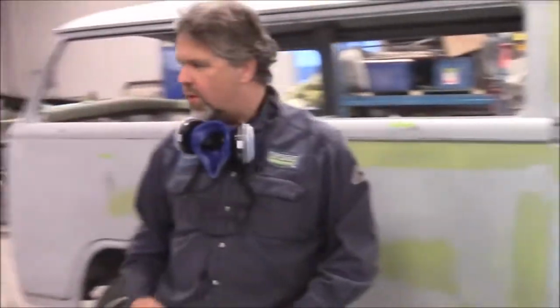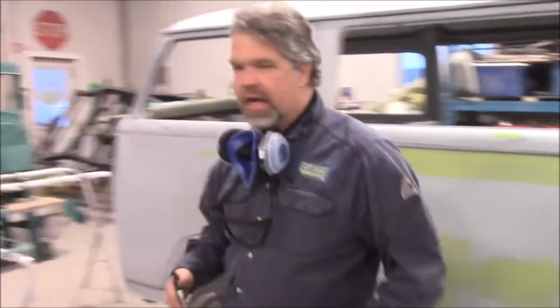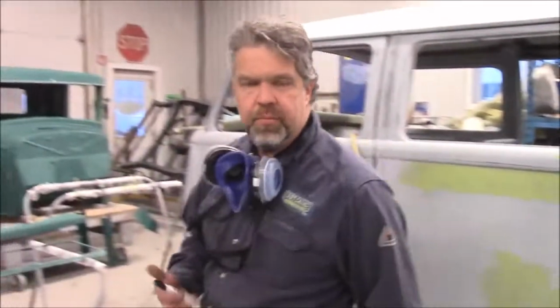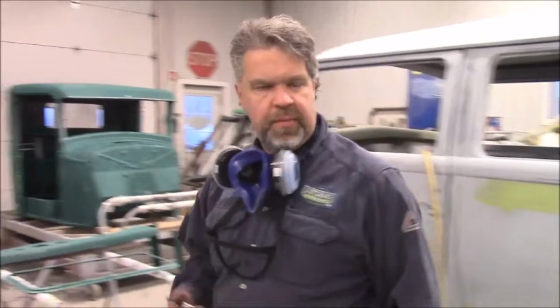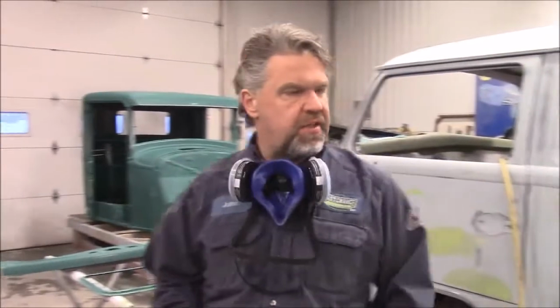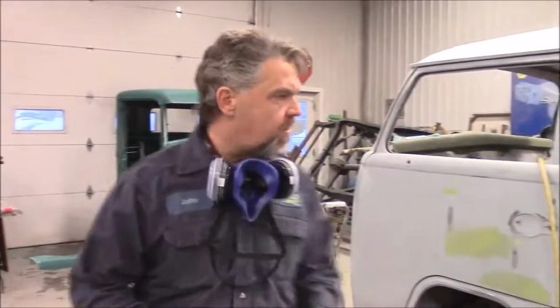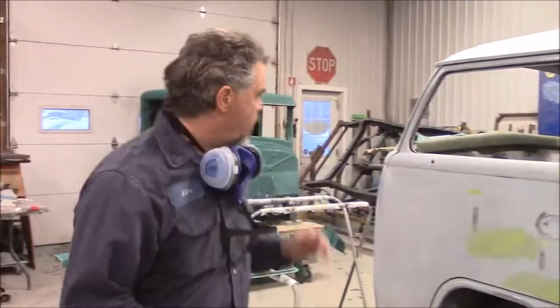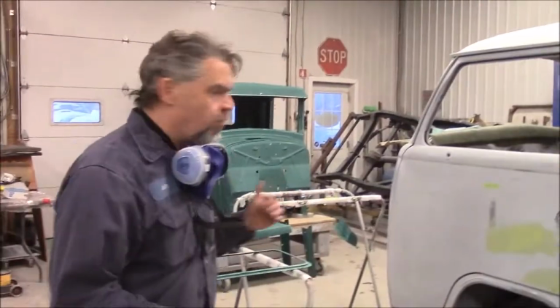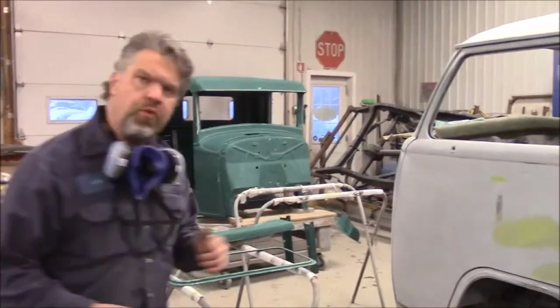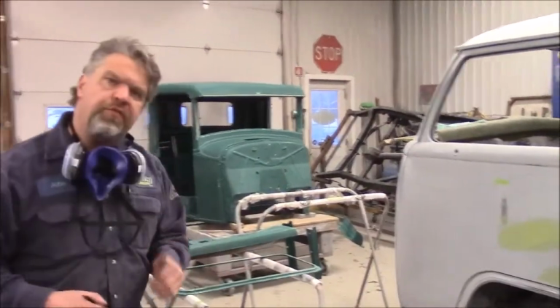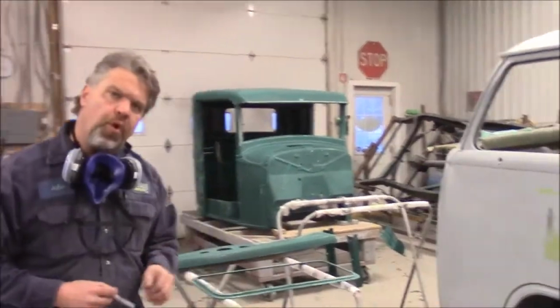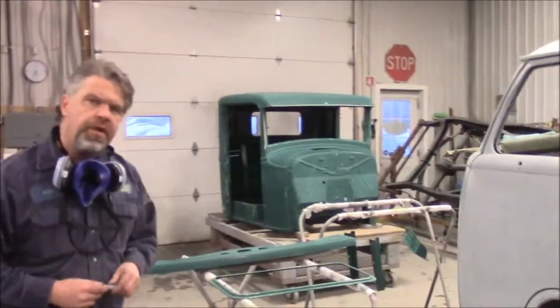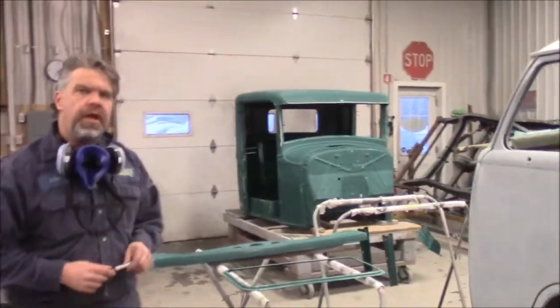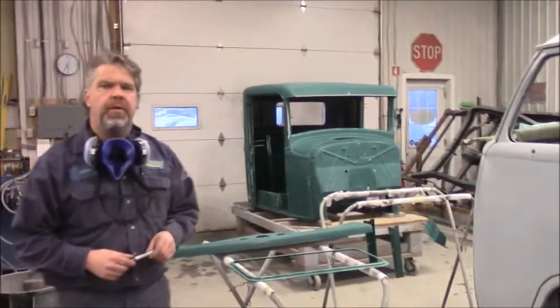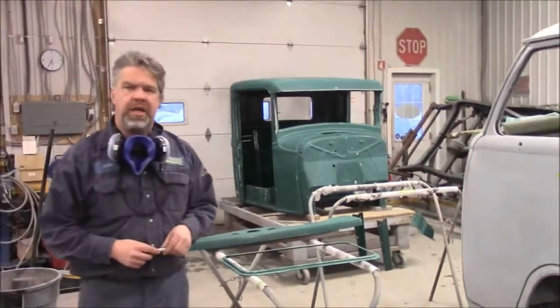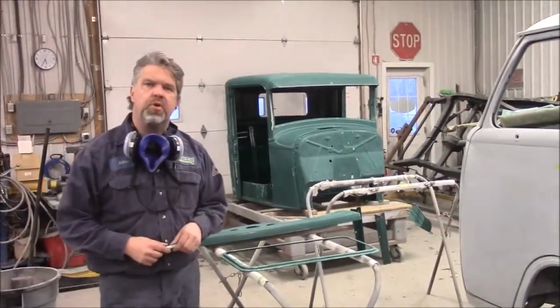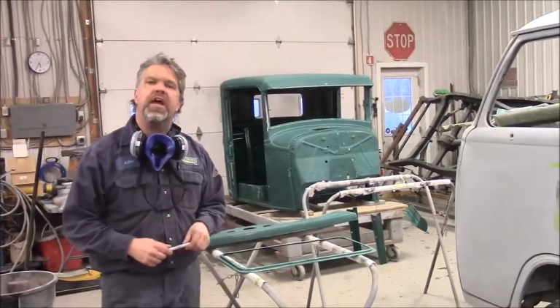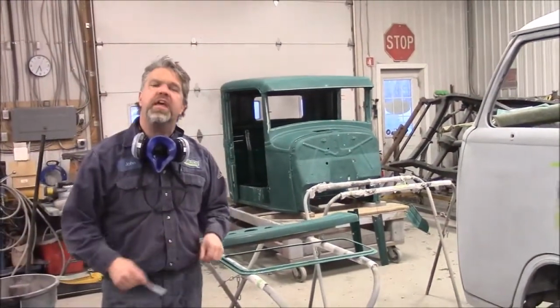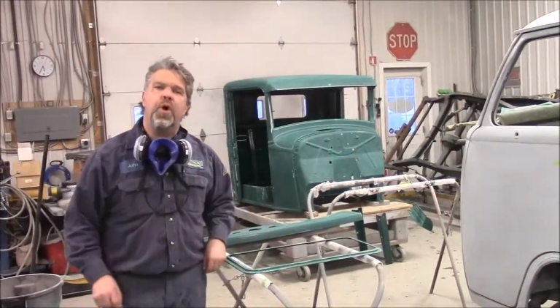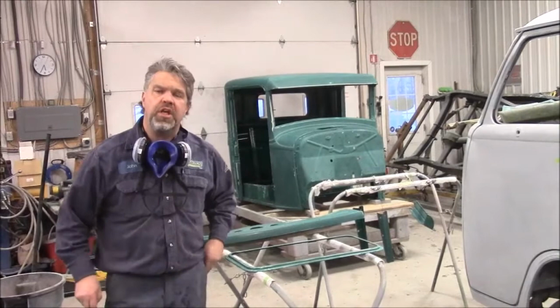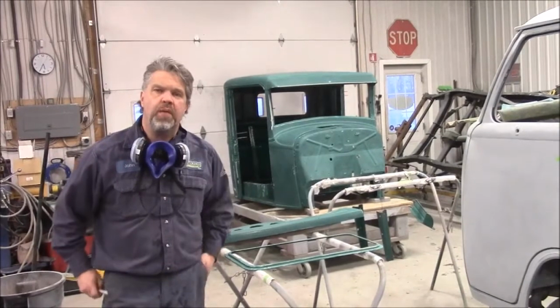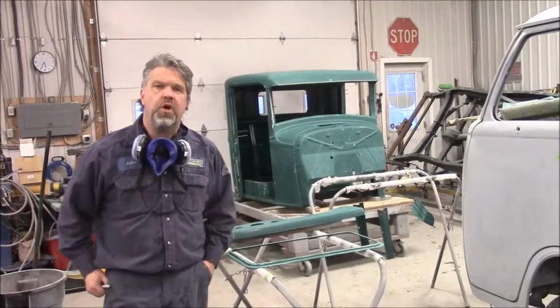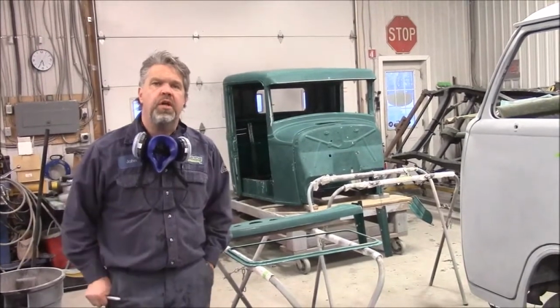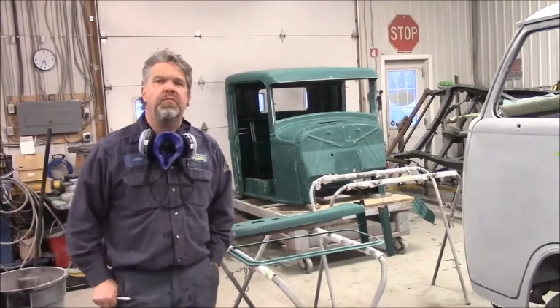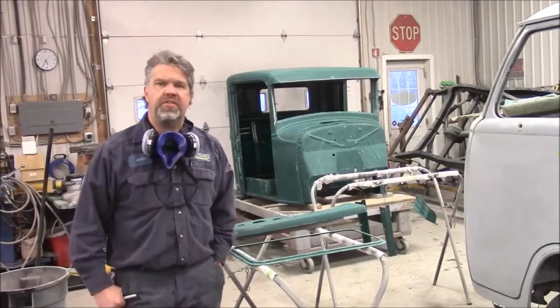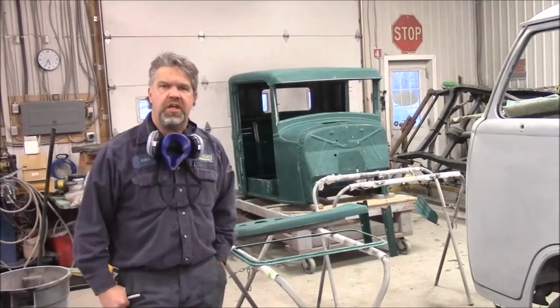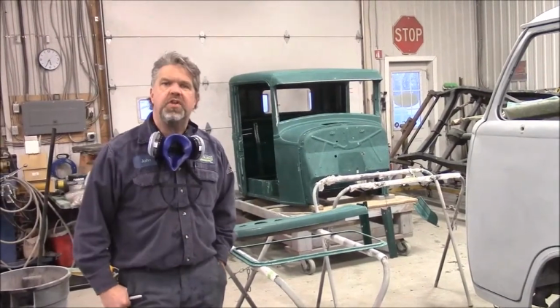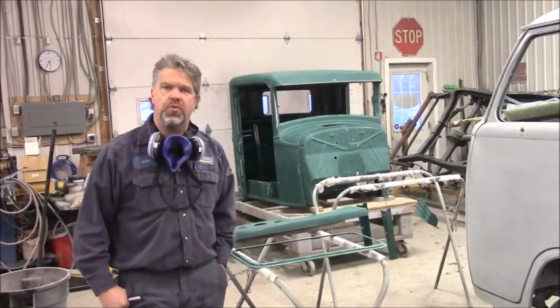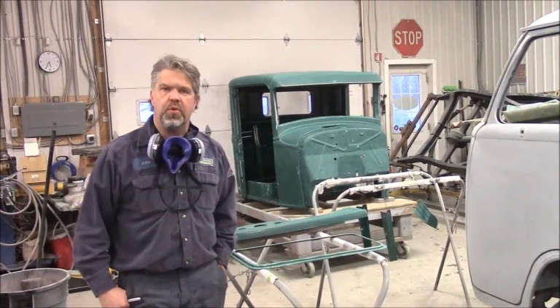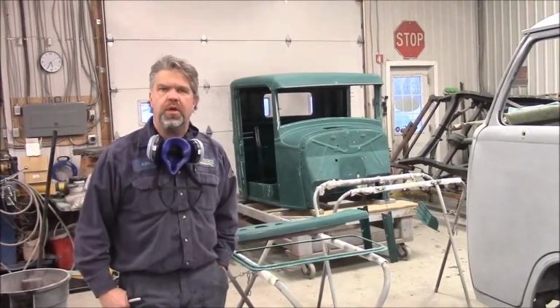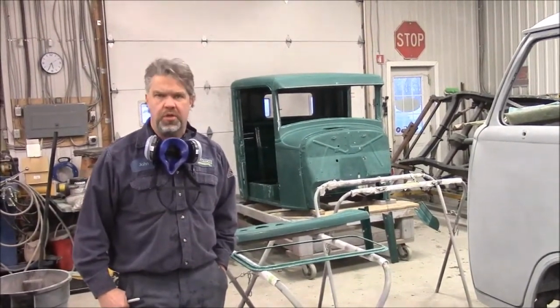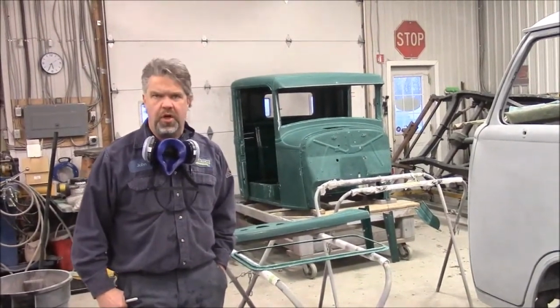So just a brief update — this is the '33 Ford pickup truck. I thank you for watching. I'm John from LastChanceAutoRestore.com.